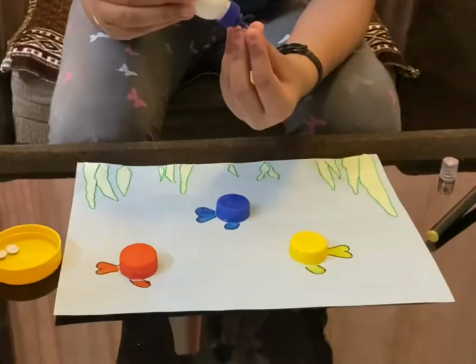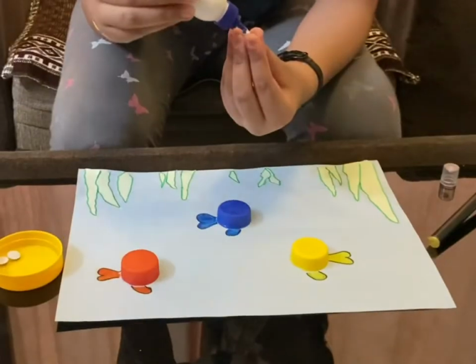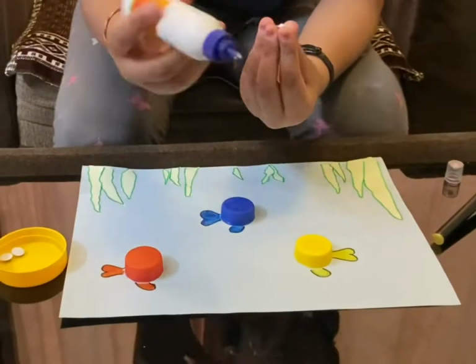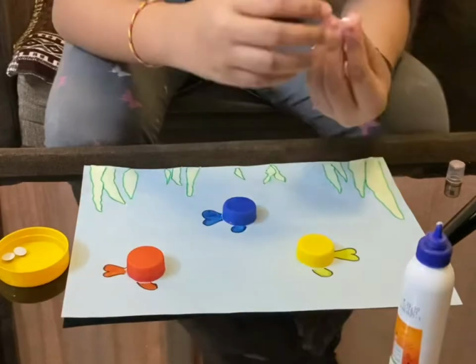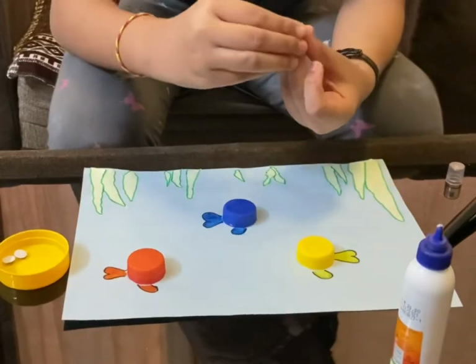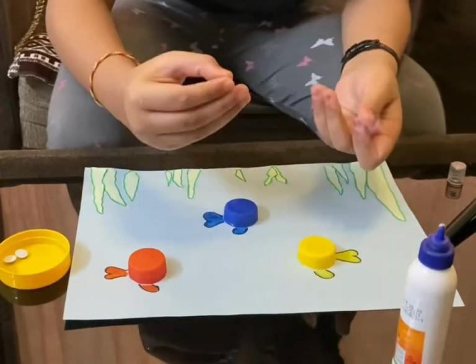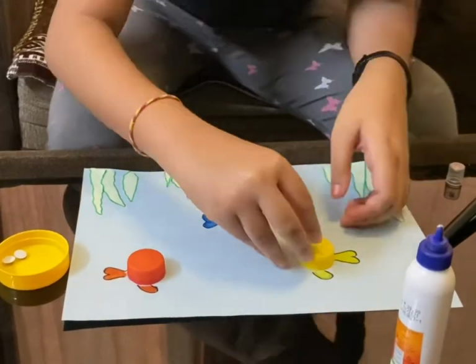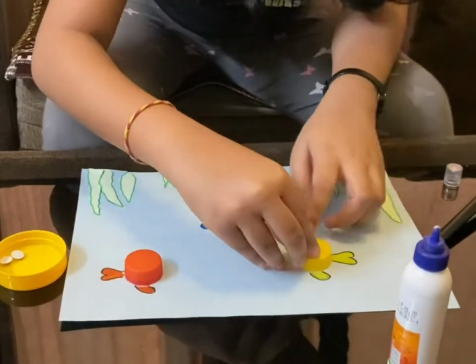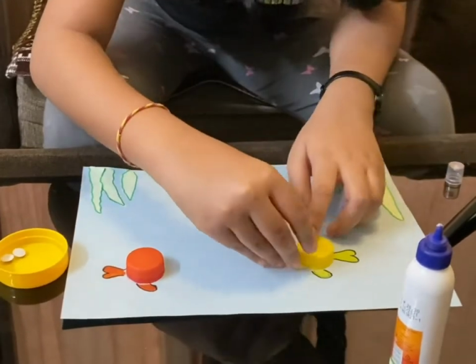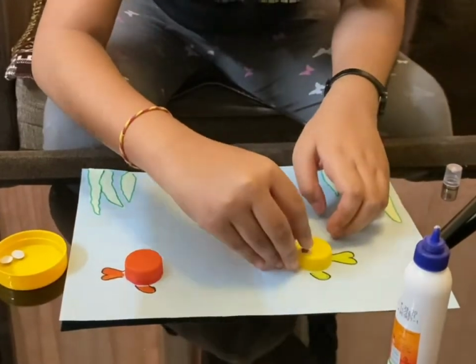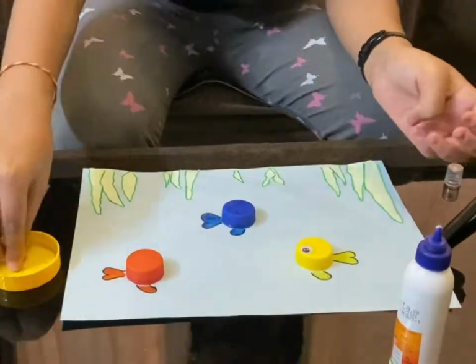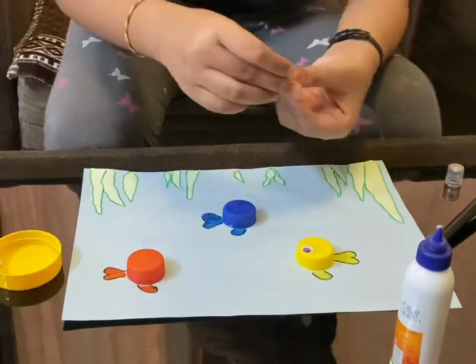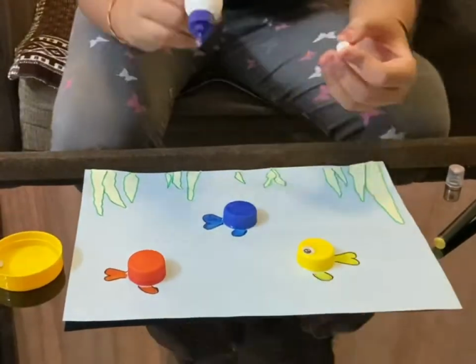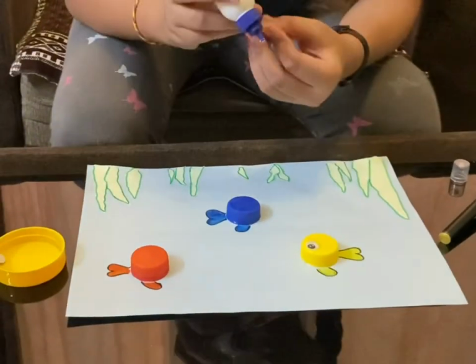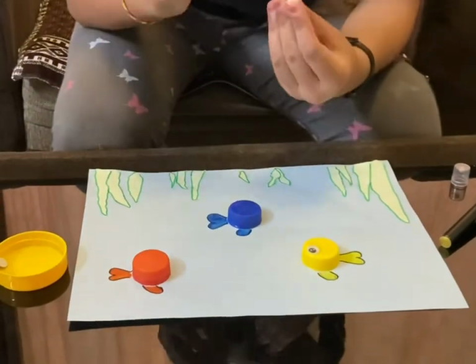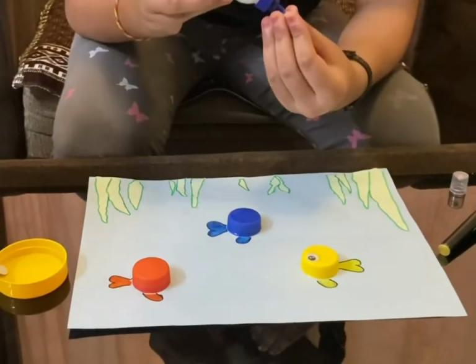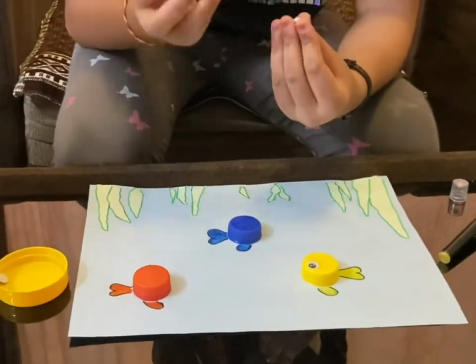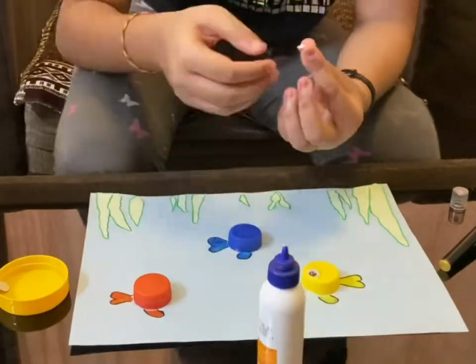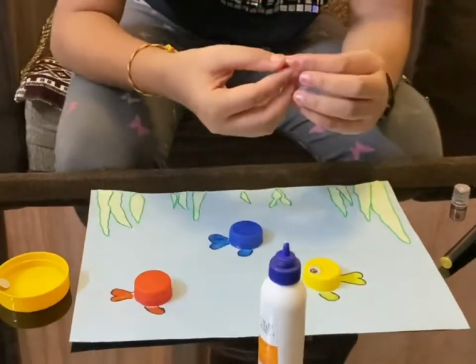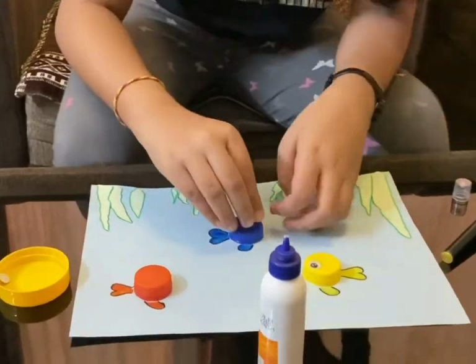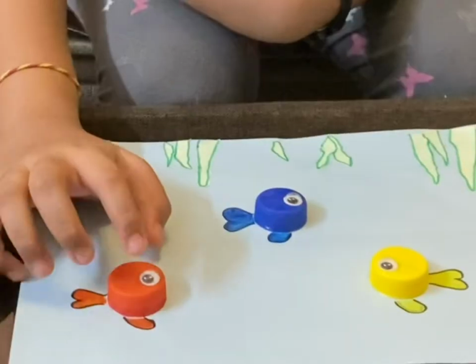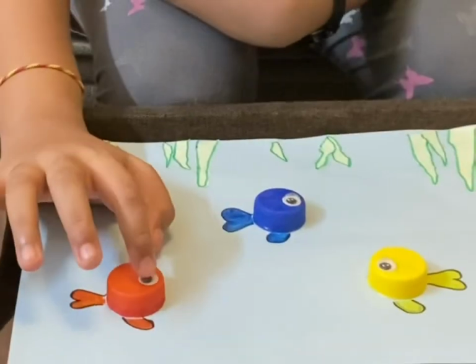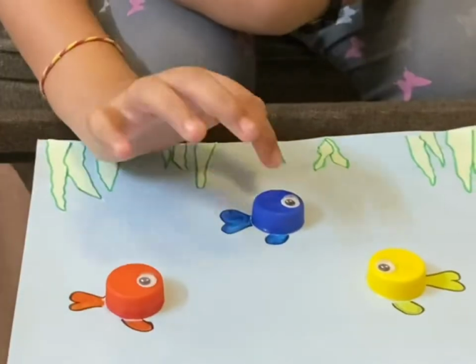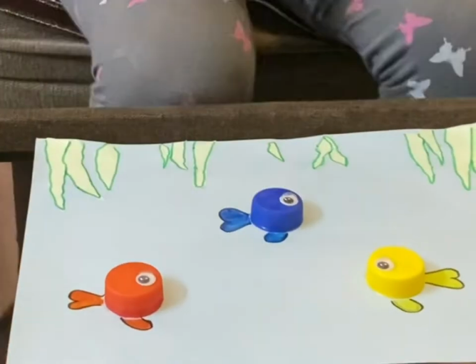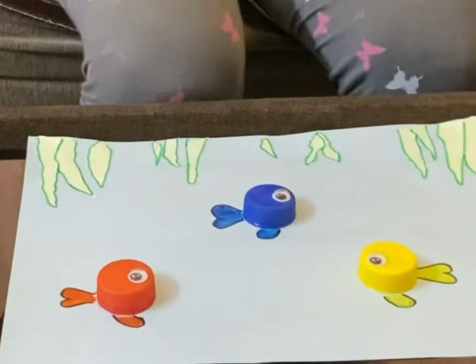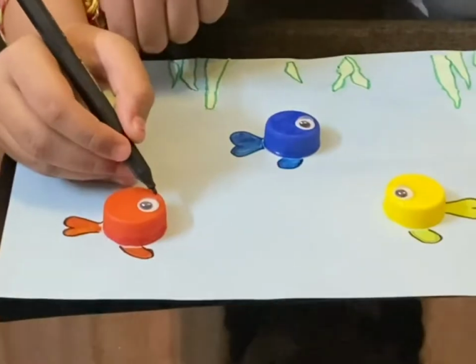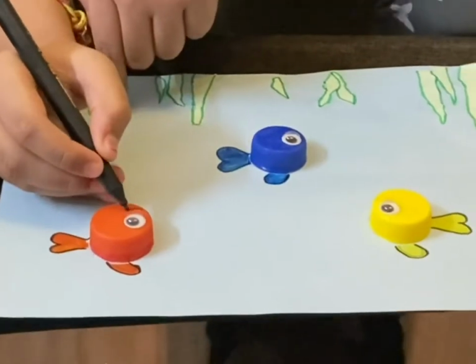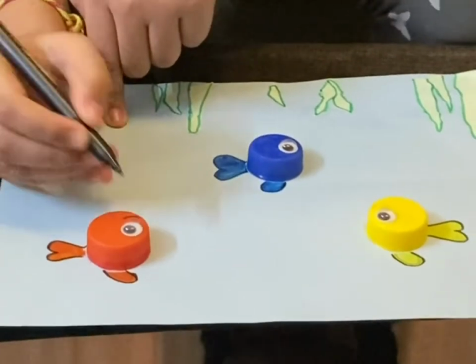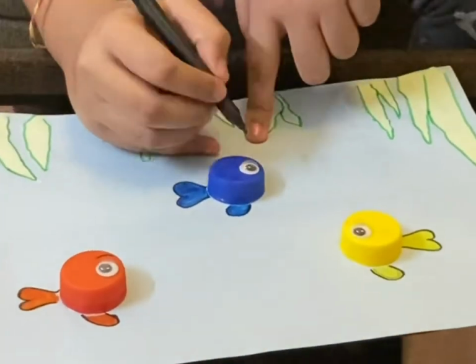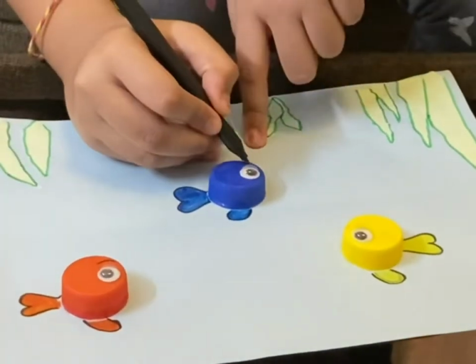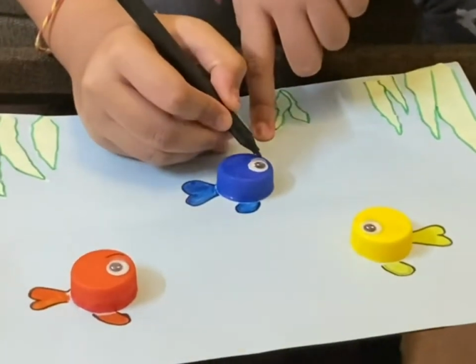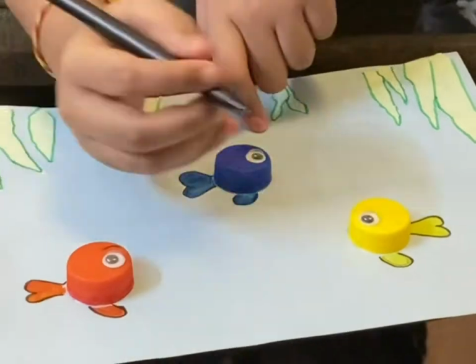Now it's time to paste googly eyes on our fishes, and also draw a mouth just below the eyes.